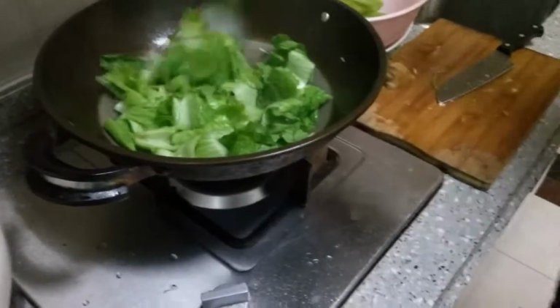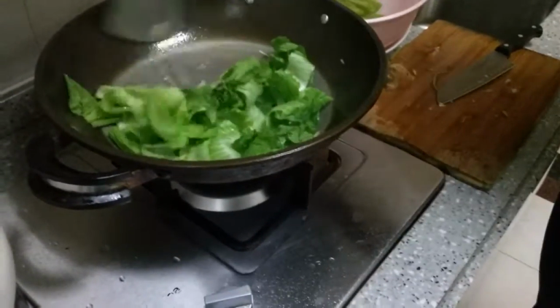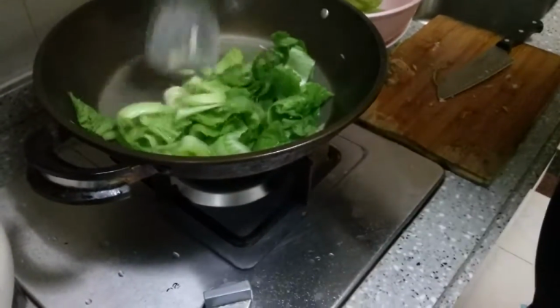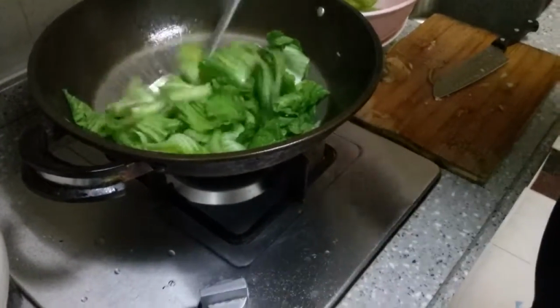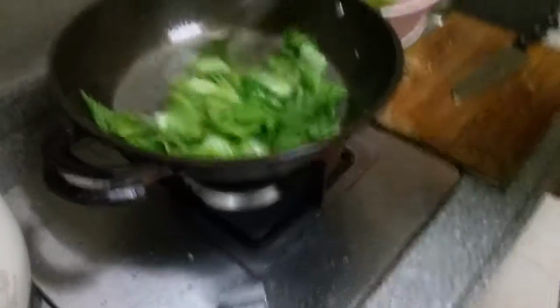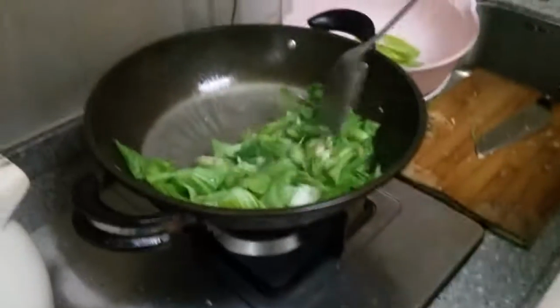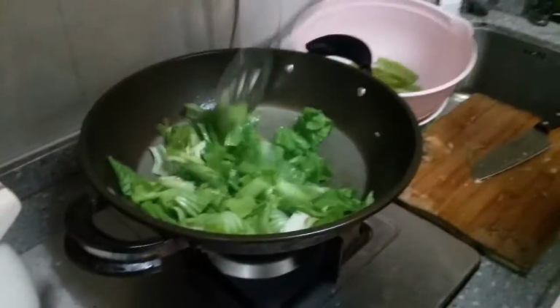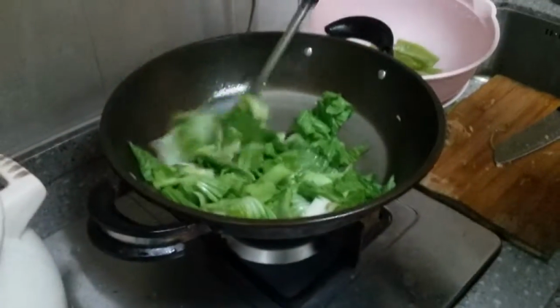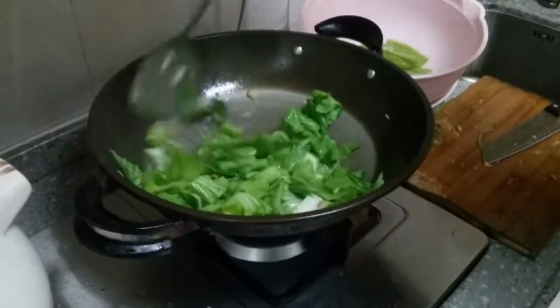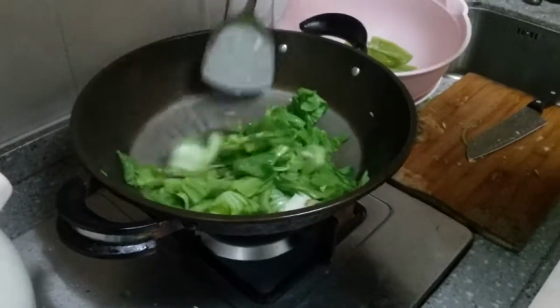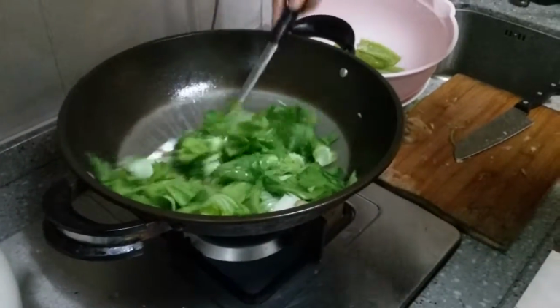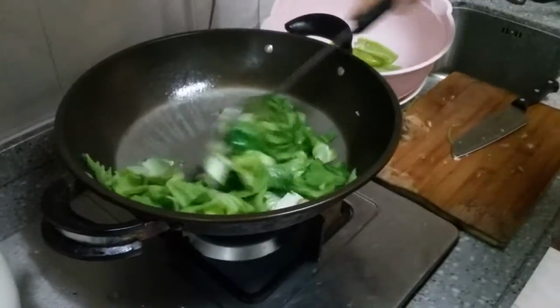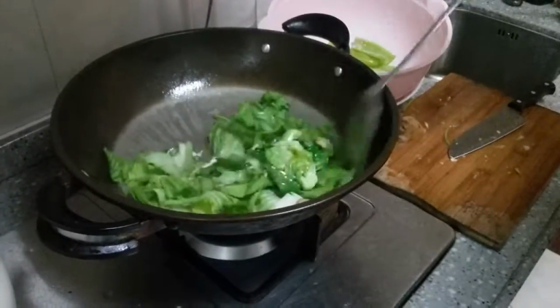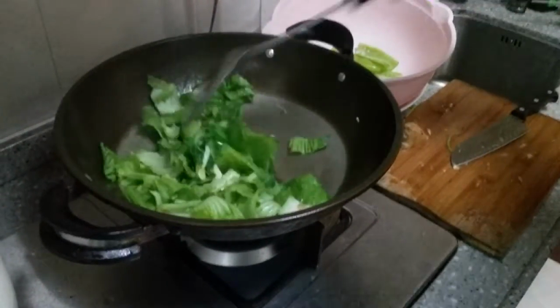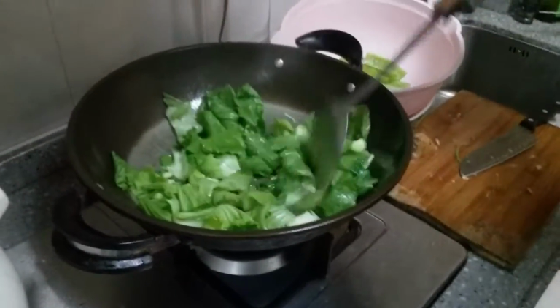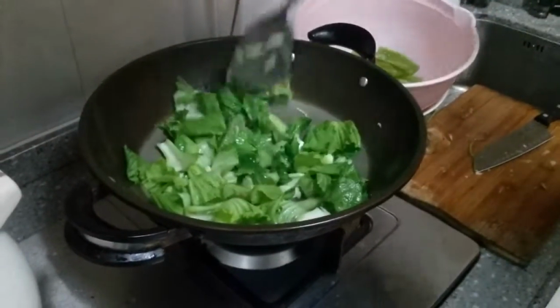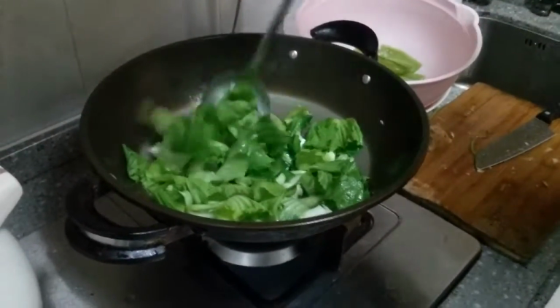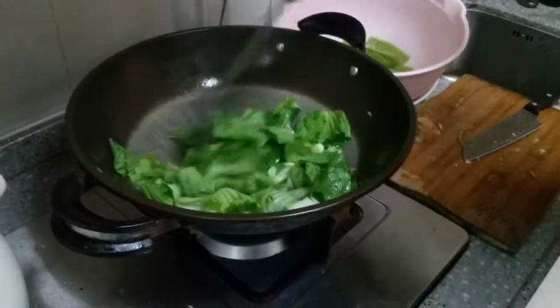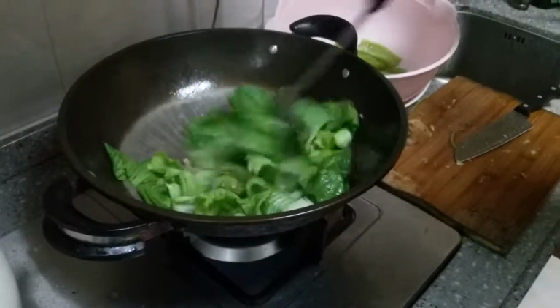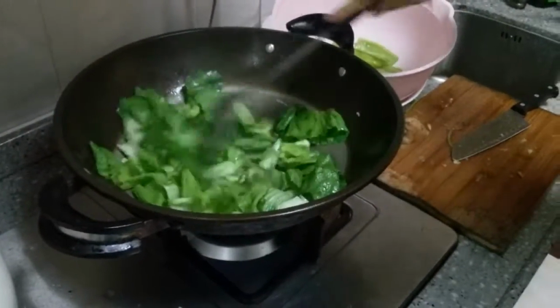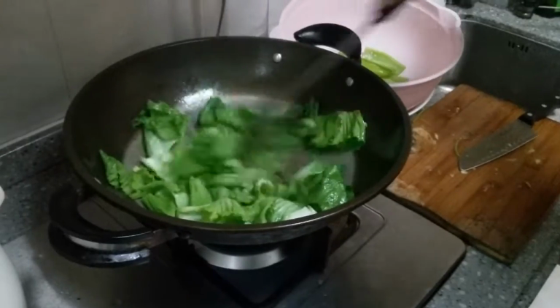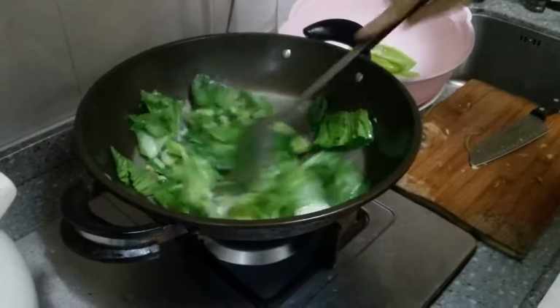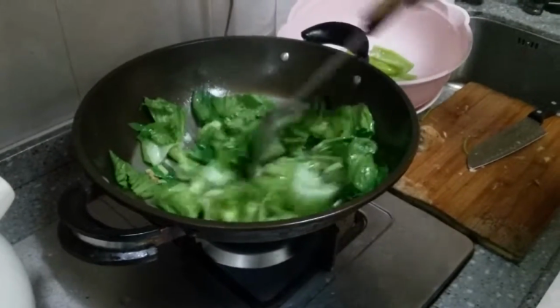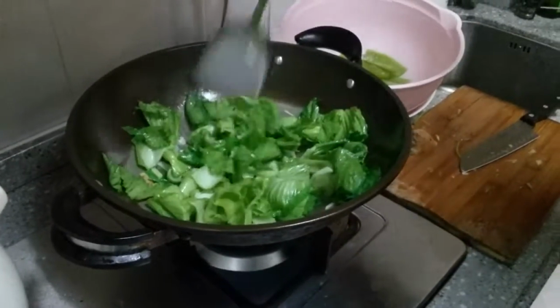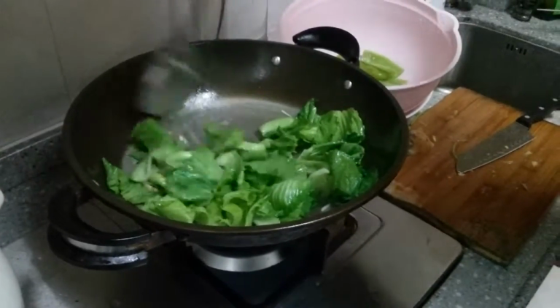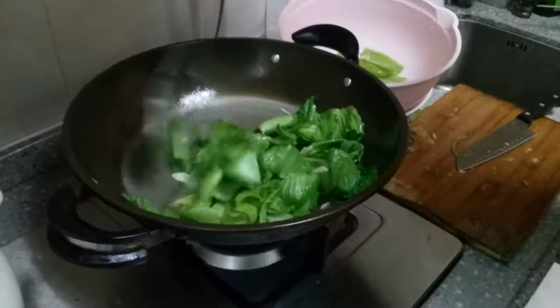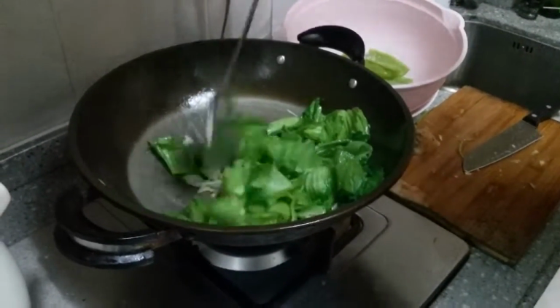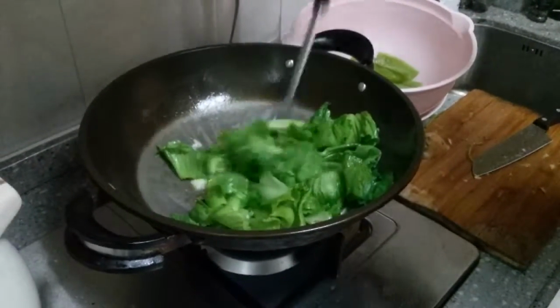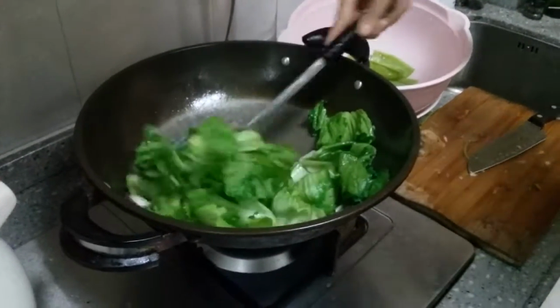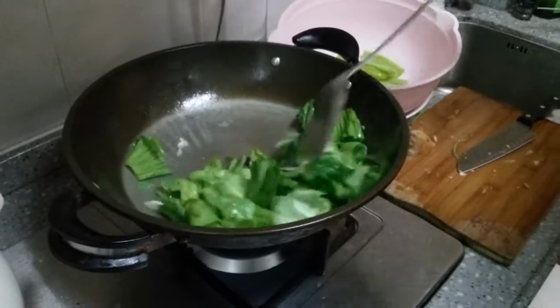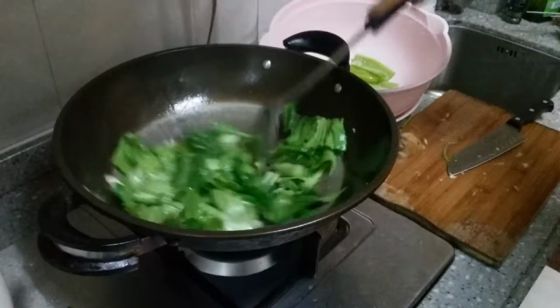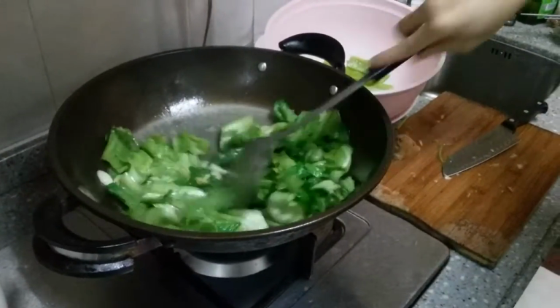Now she's taking the mustard greens. That's how you add the liquid. And just tenderize it, and that's it.